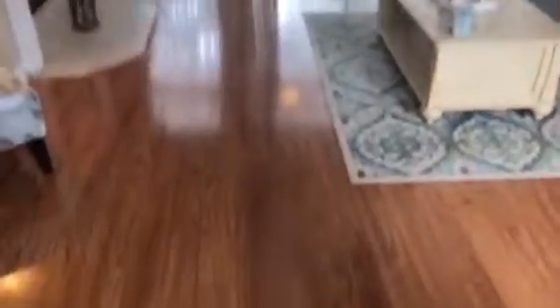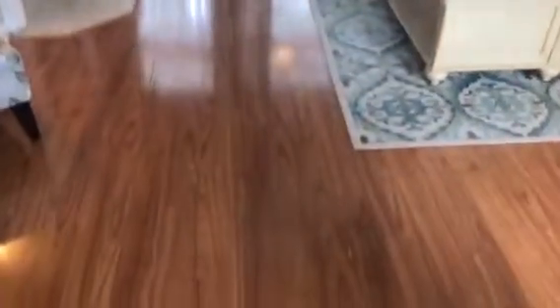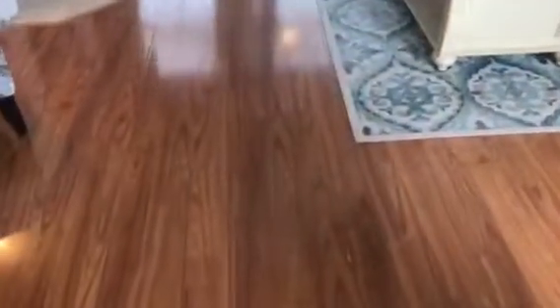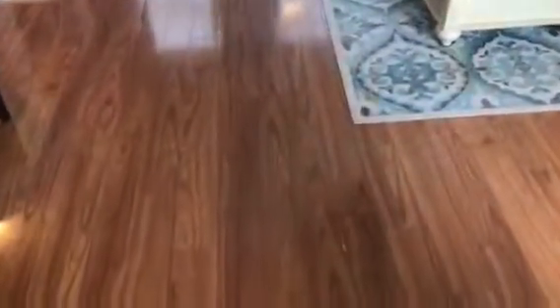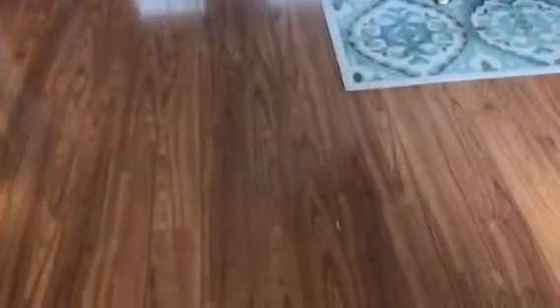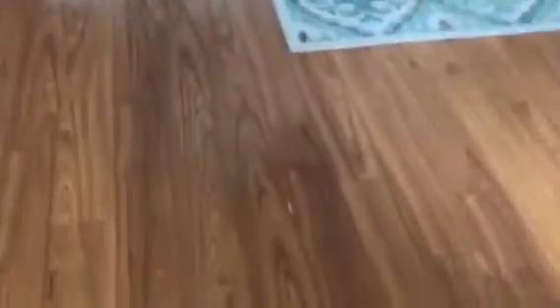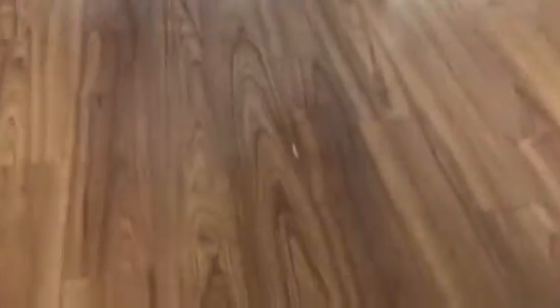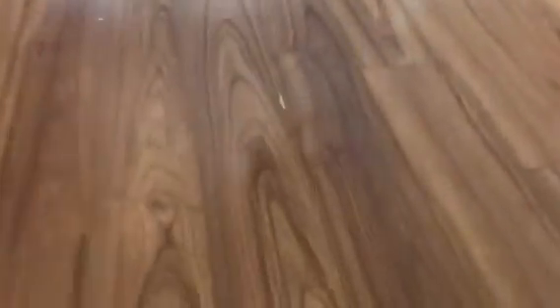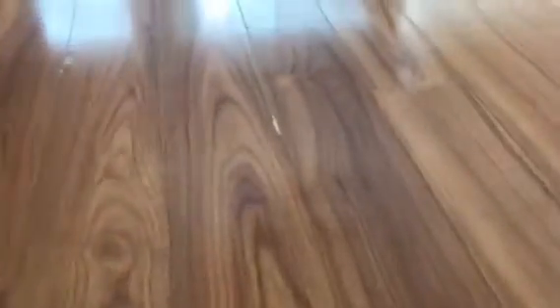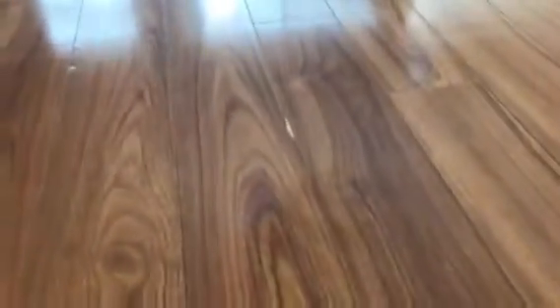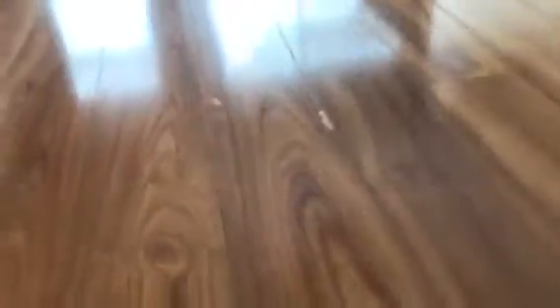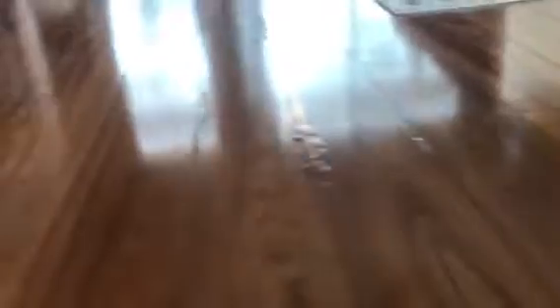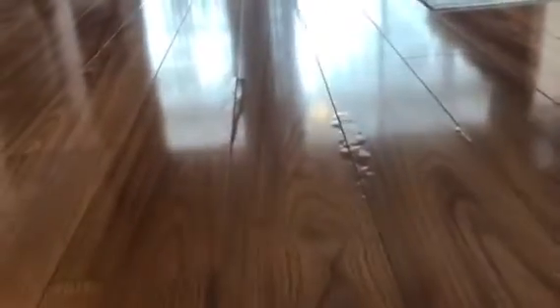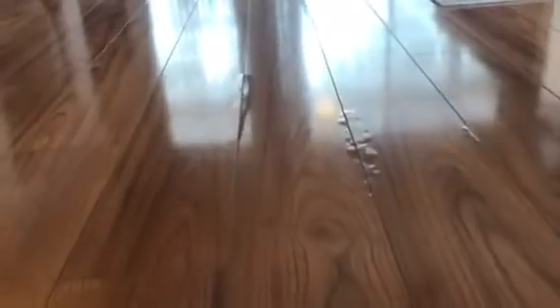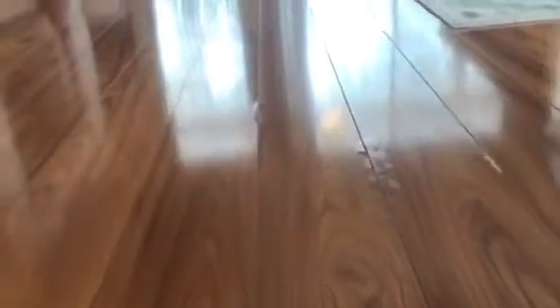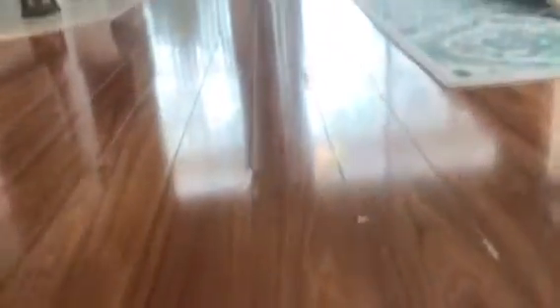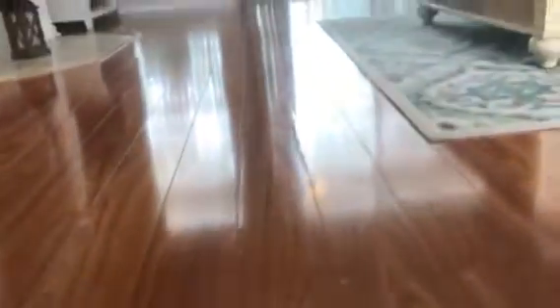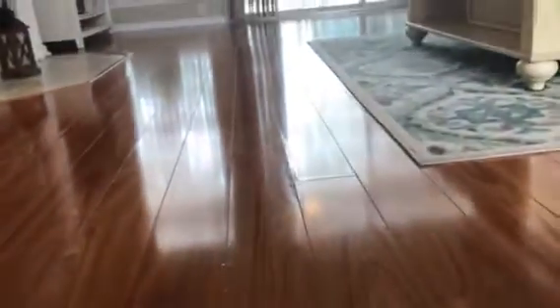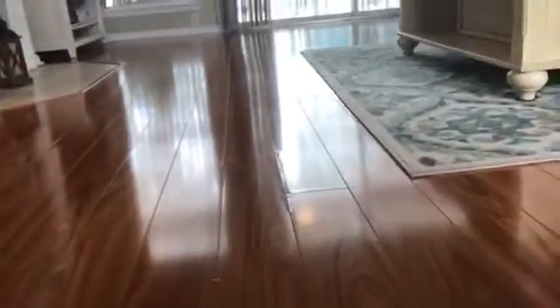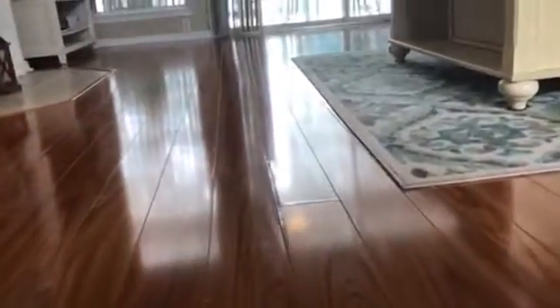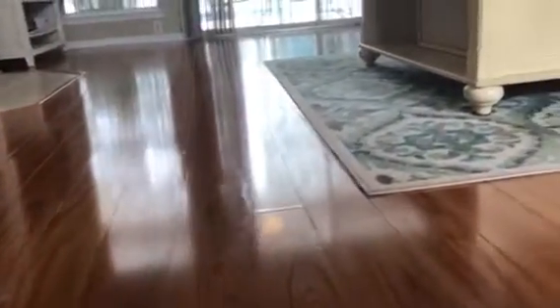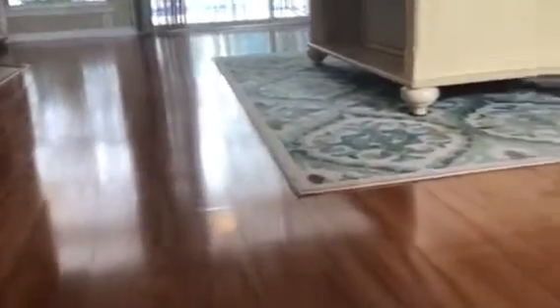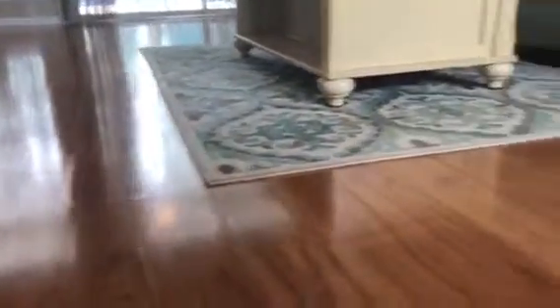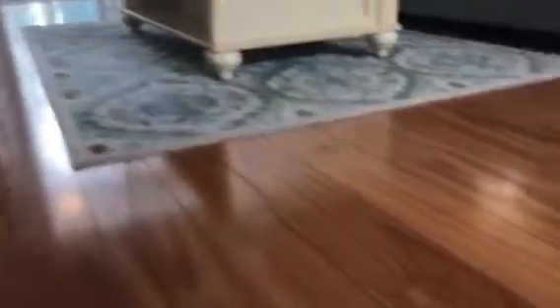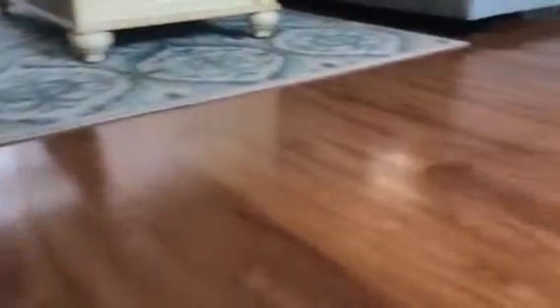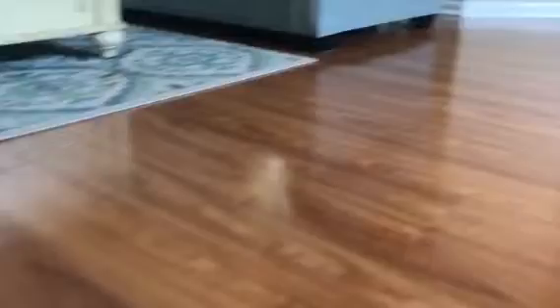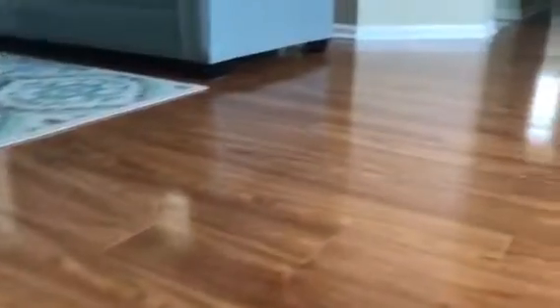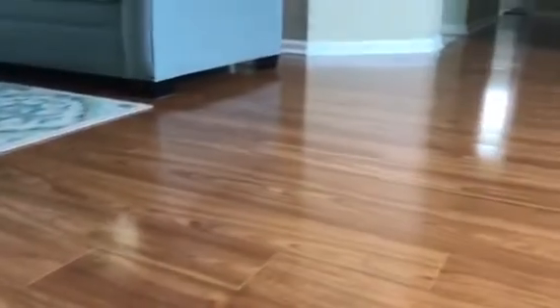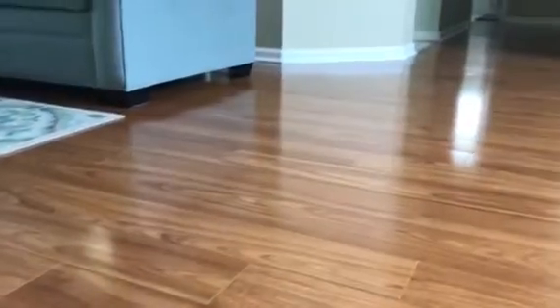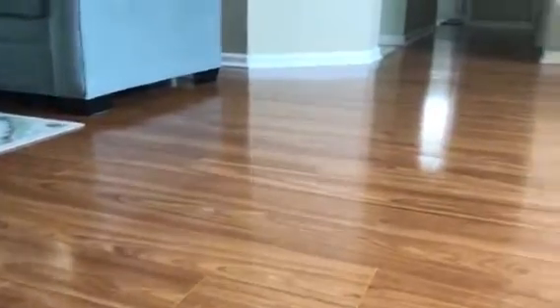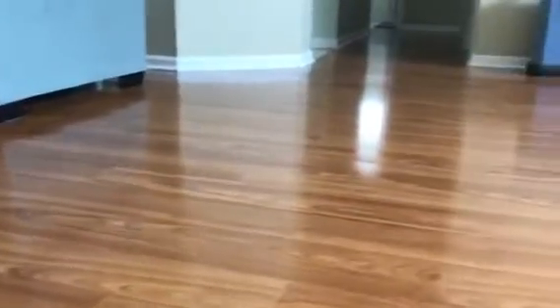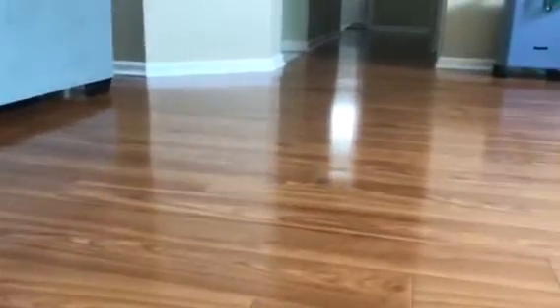That's the laminate floors. There are some blemishes right there as you can see — a little bit of water — but for the most part the floor is in good shape.